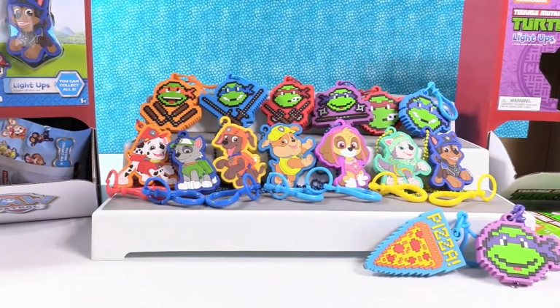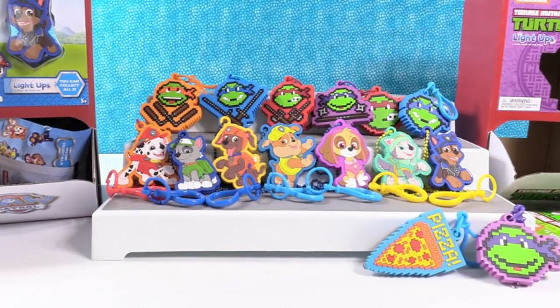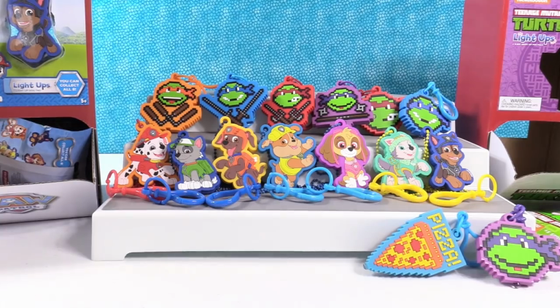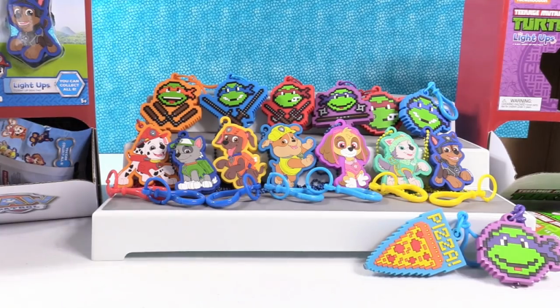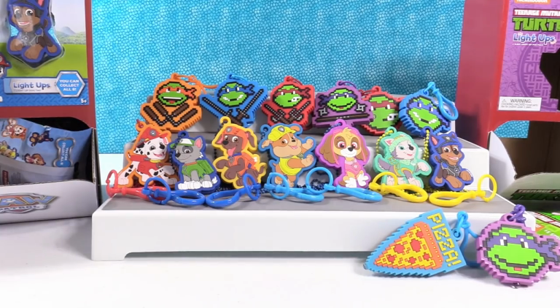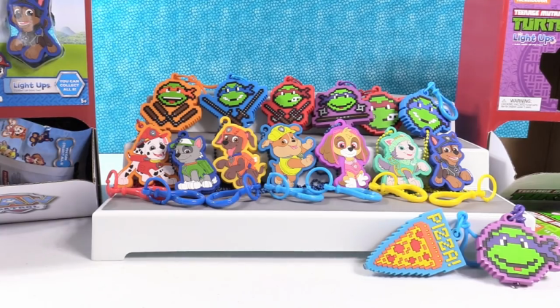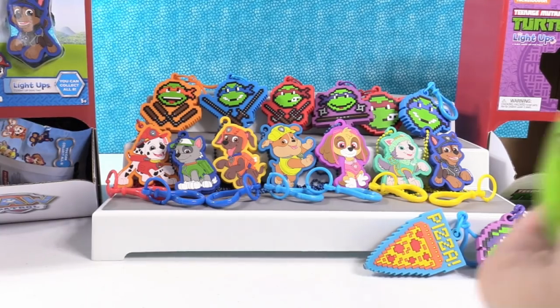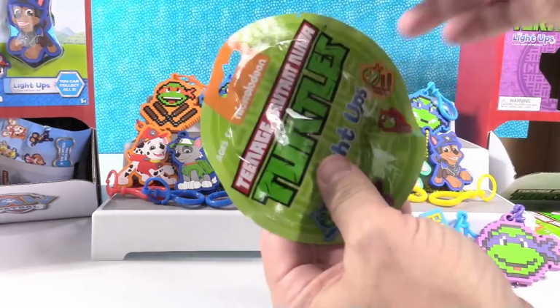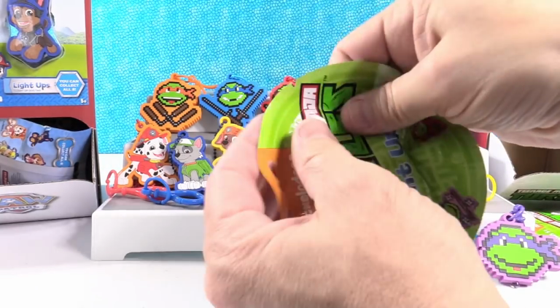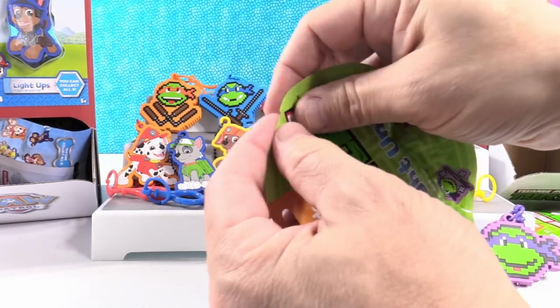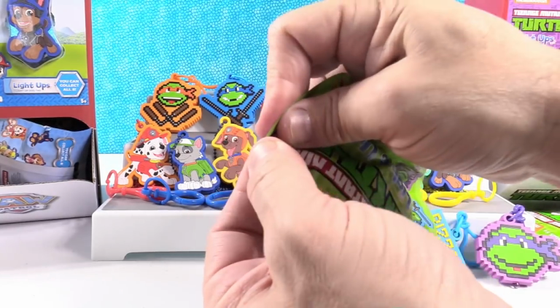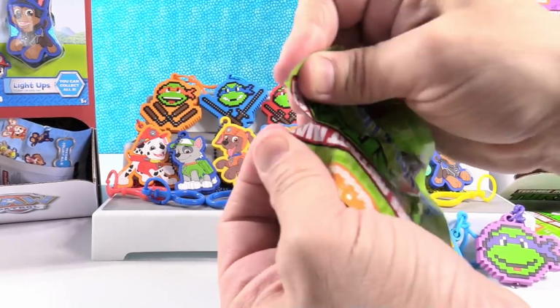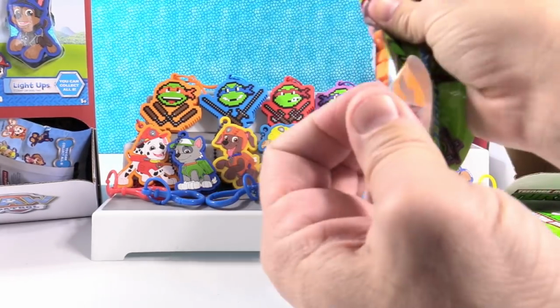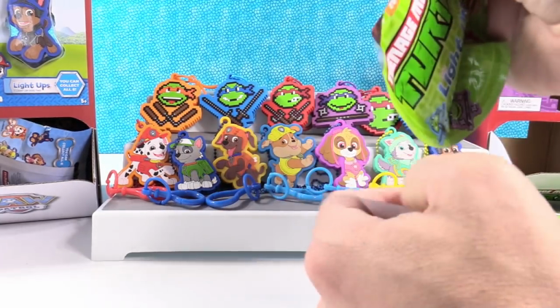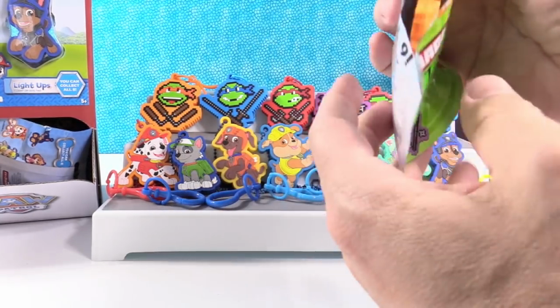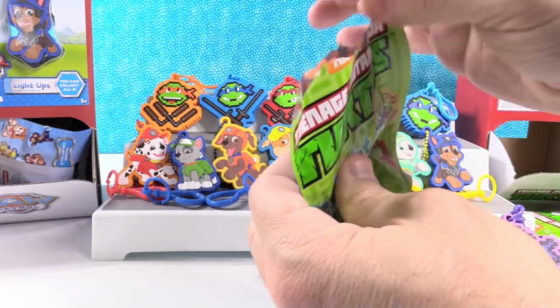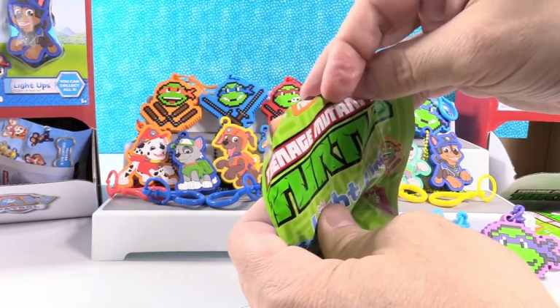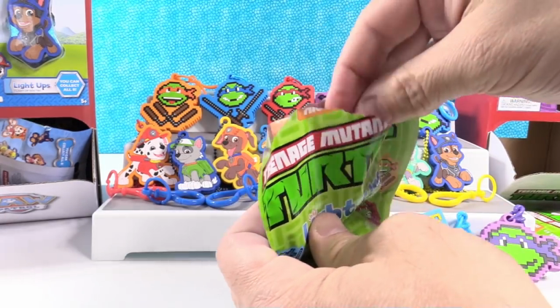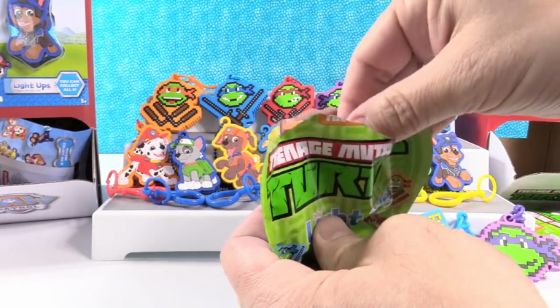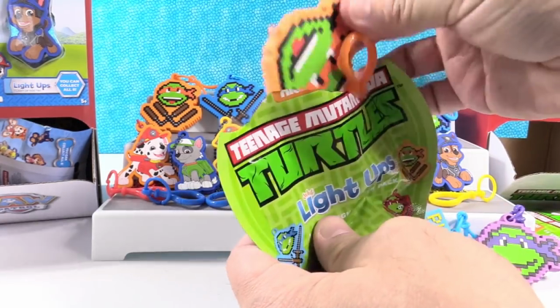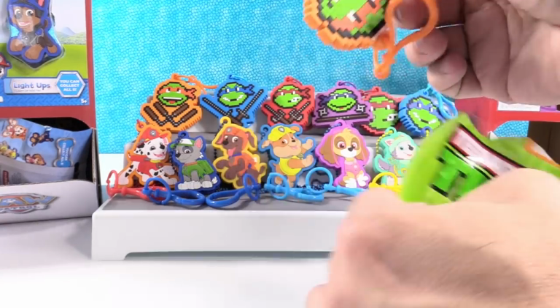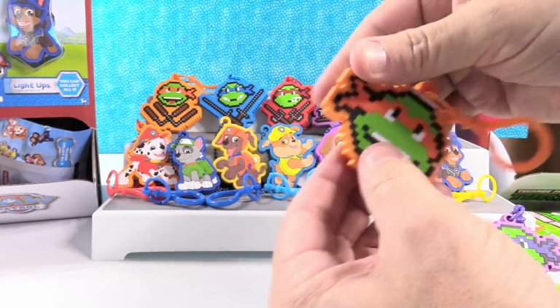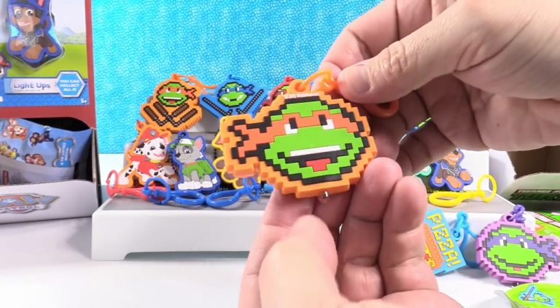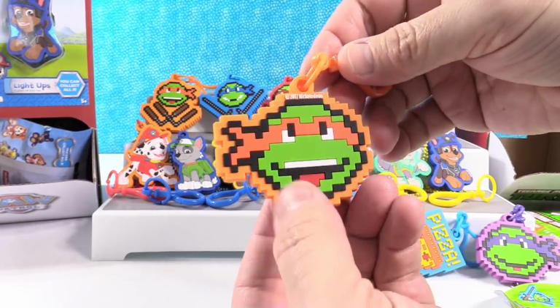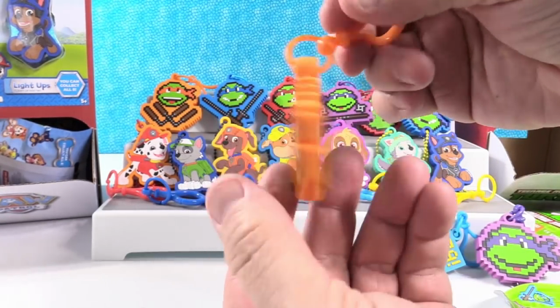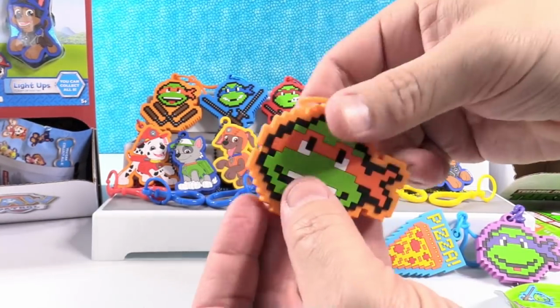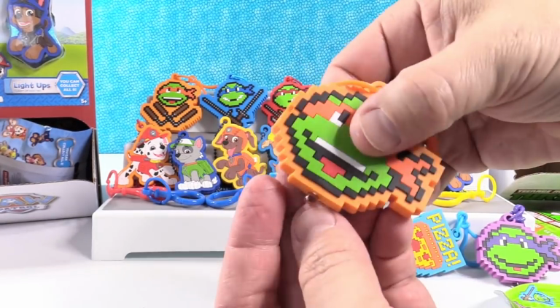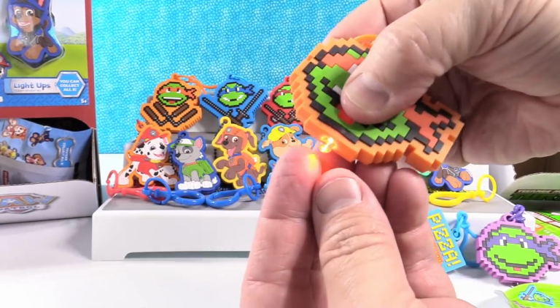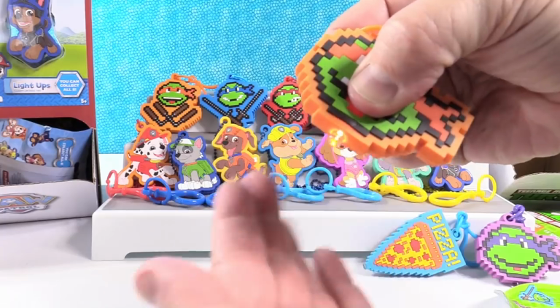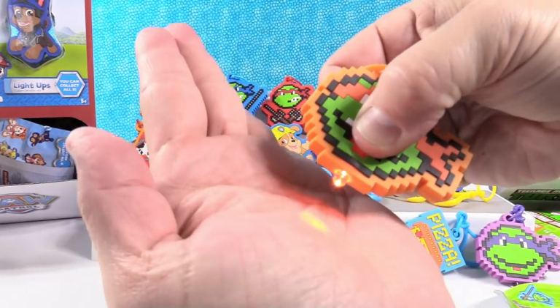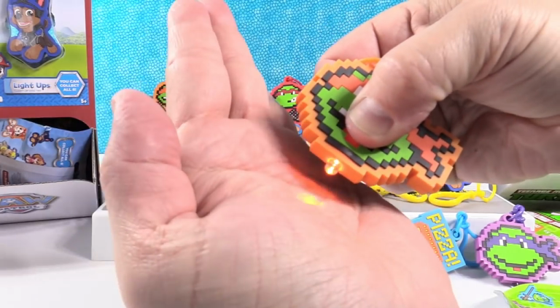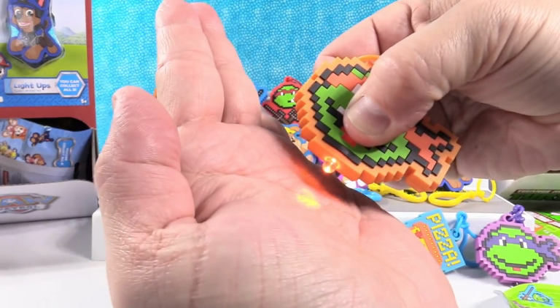I just need the up-close Michelangelo. Somebody orange — is it him? It is! I got the full set of turtles! Good job, Paul. Turtle power.